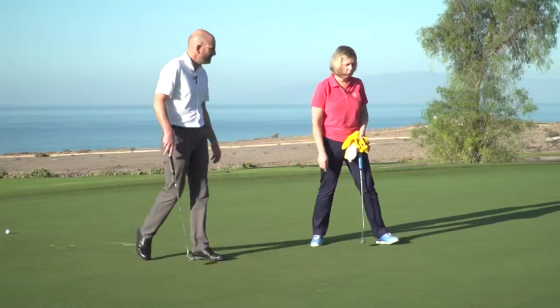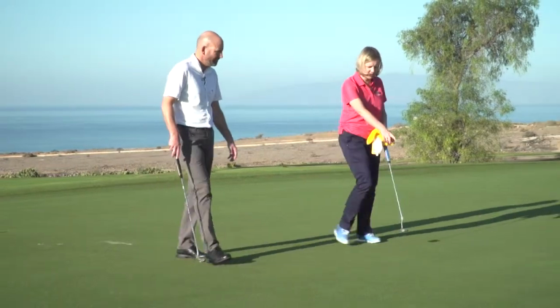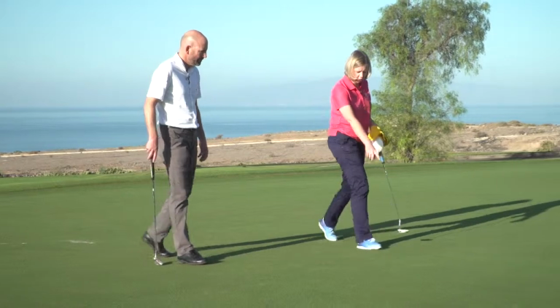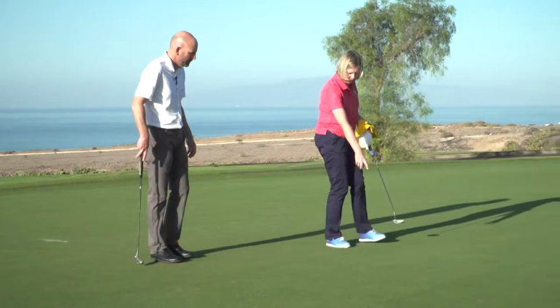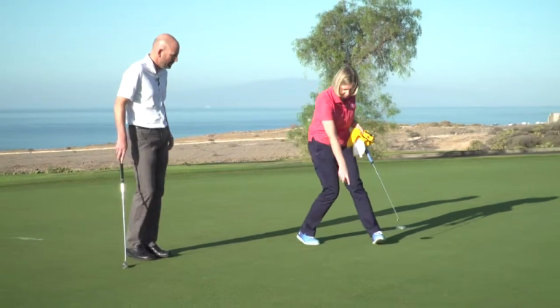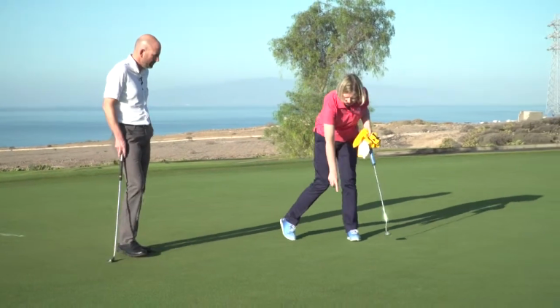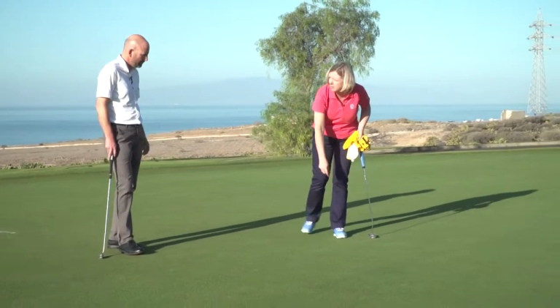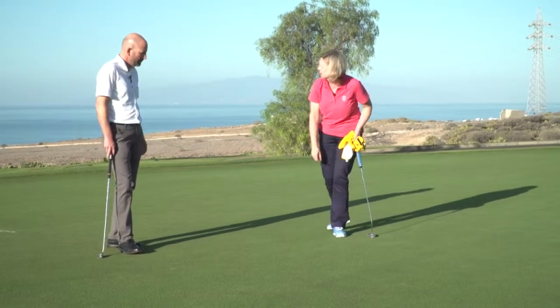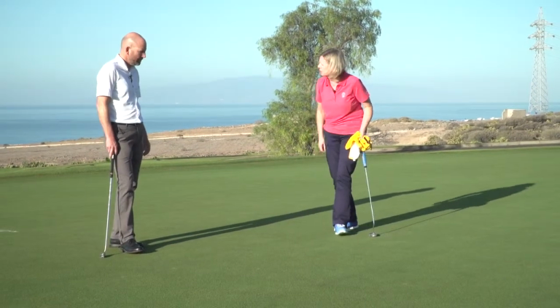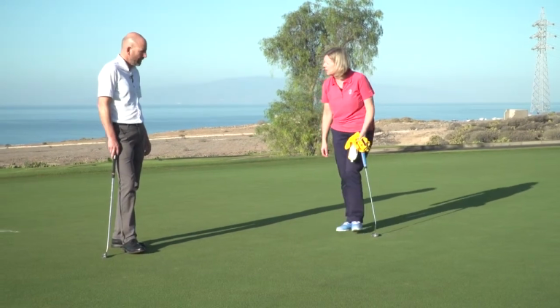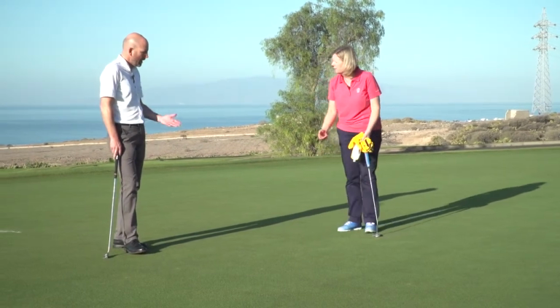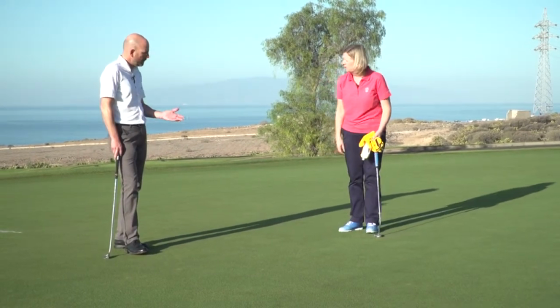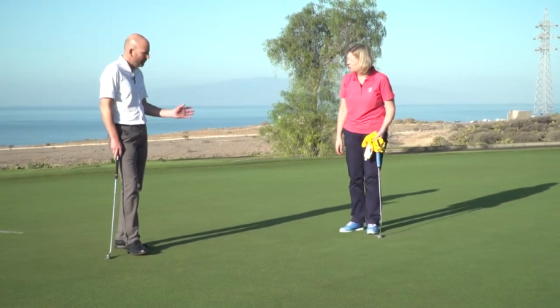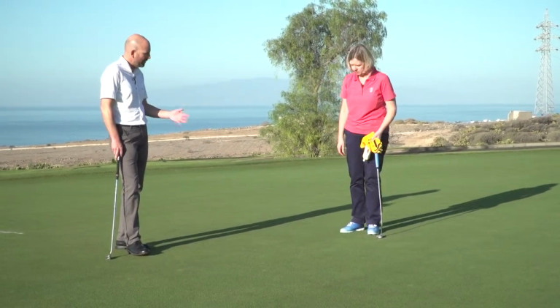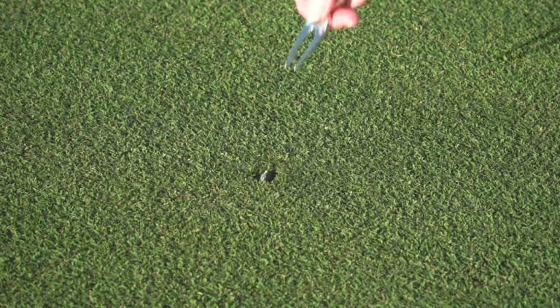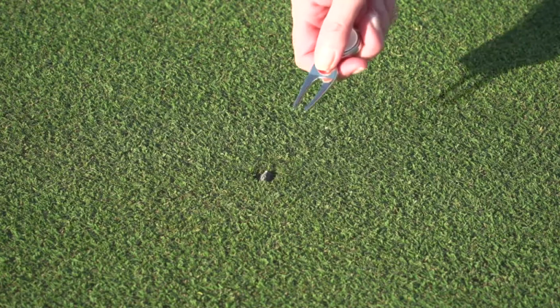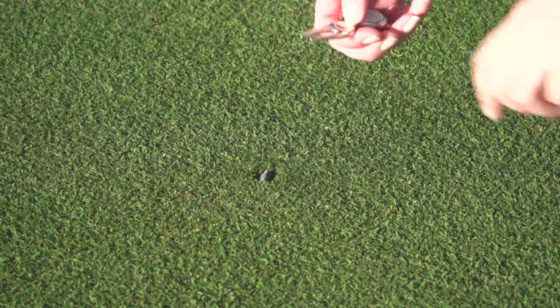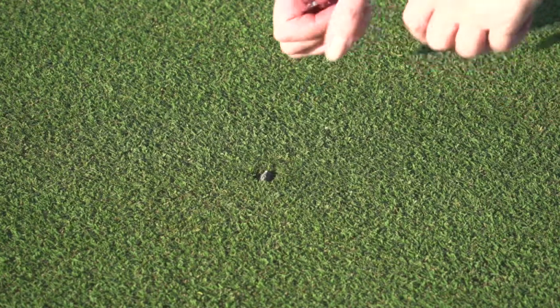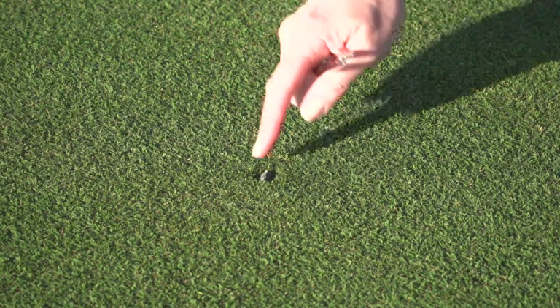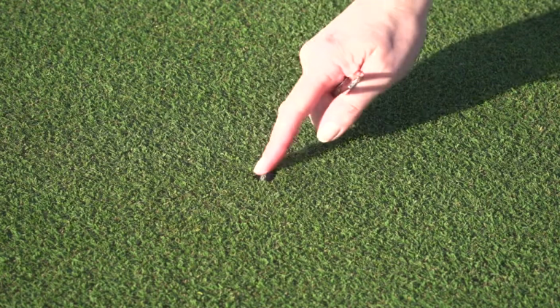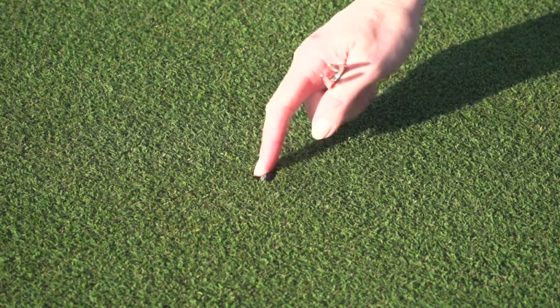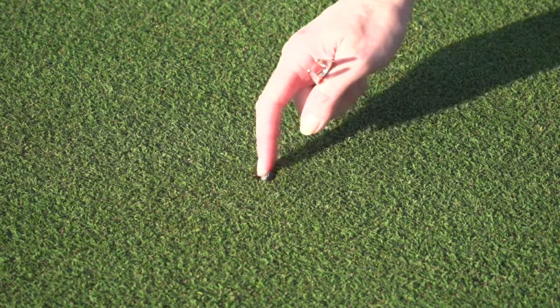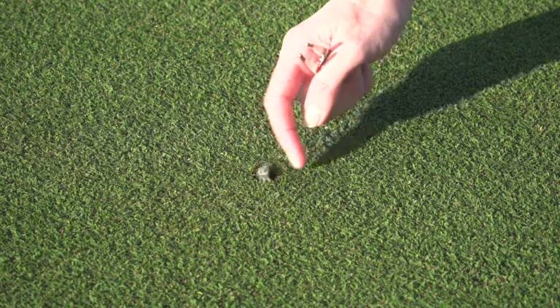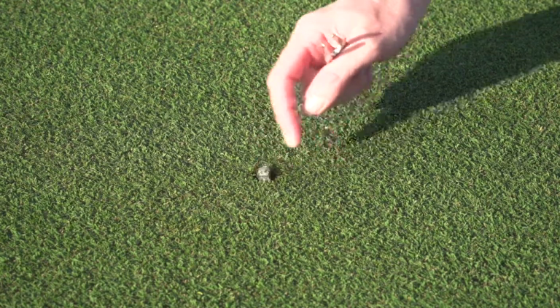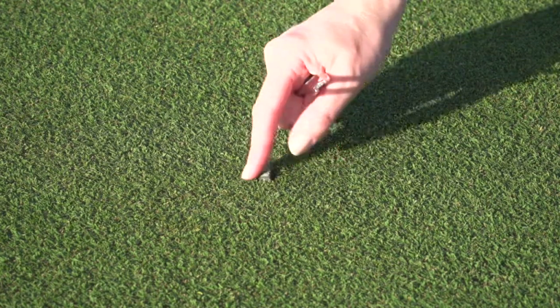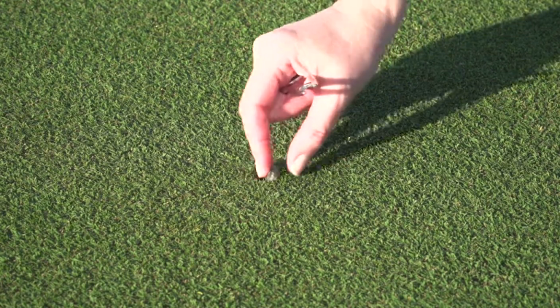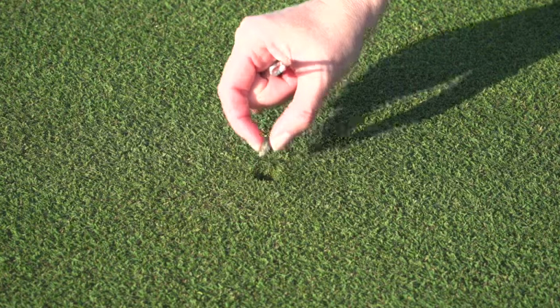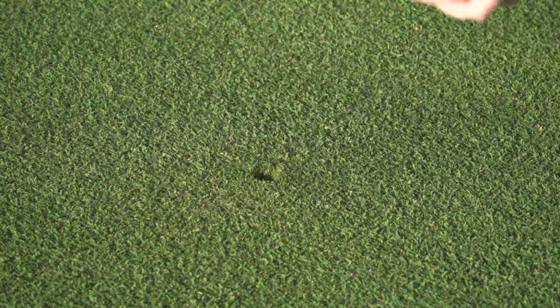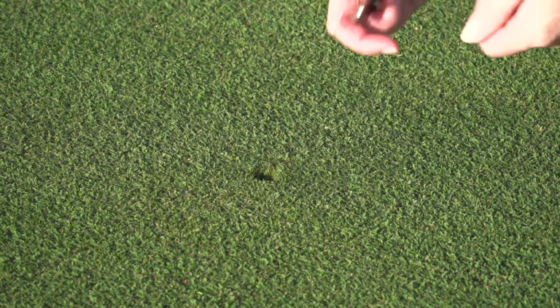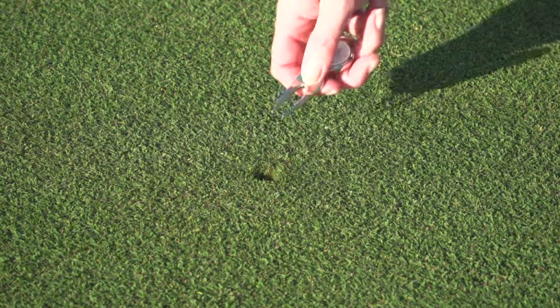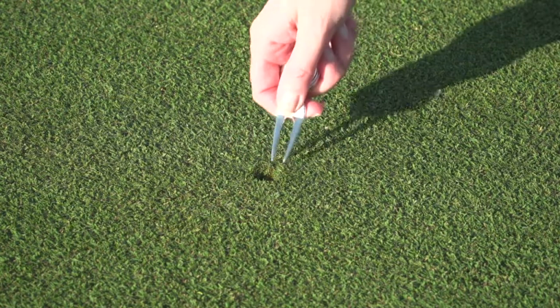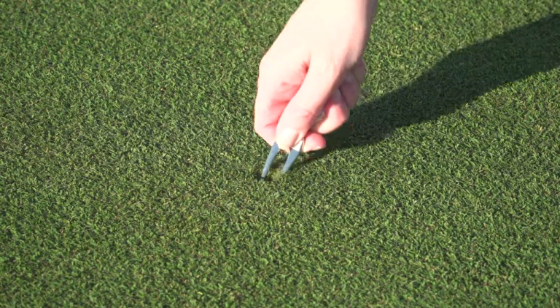And what about this stone? It's embedded here in the ground. Can I remove it? Embedded objects — yeah, you're allowed to take that out, and if there's a mark left you can repair that as well. So I can remove that and repair the mark.